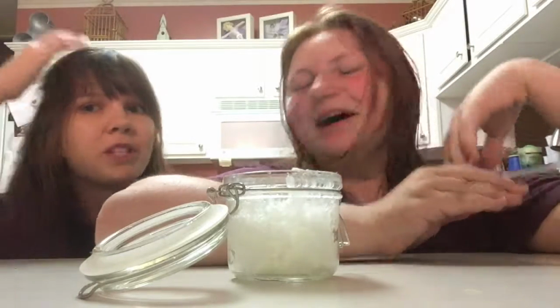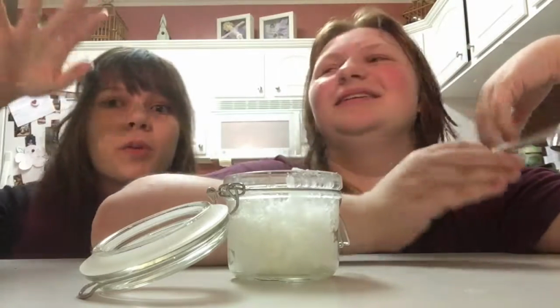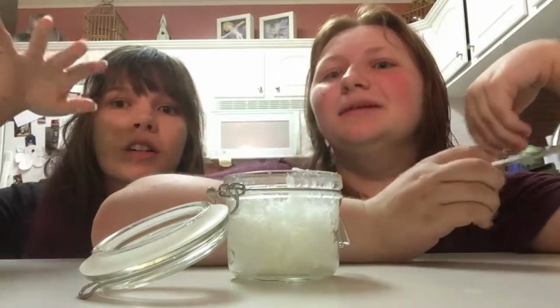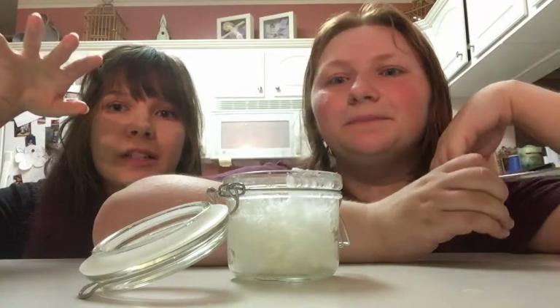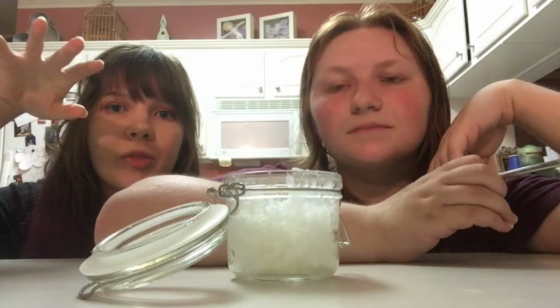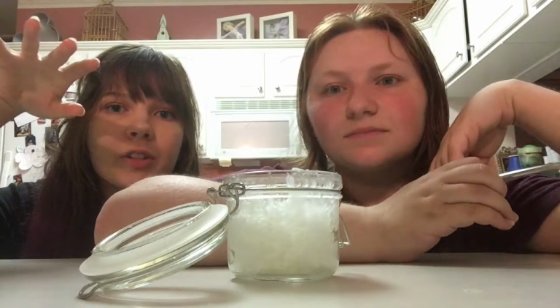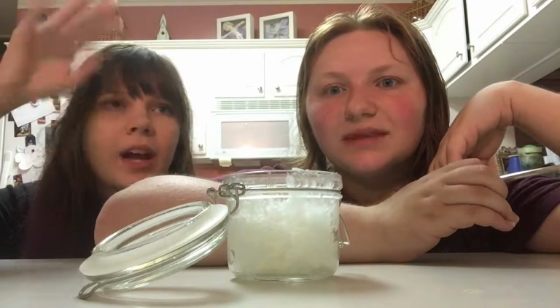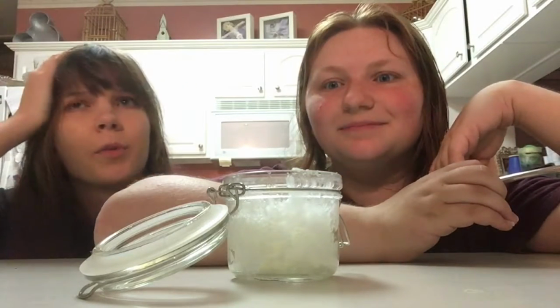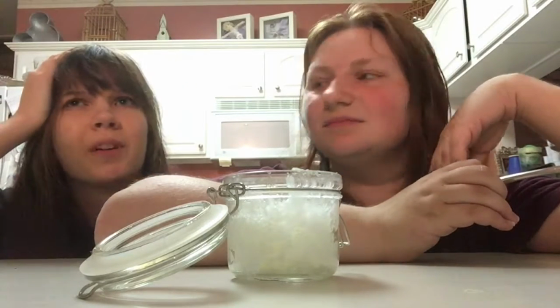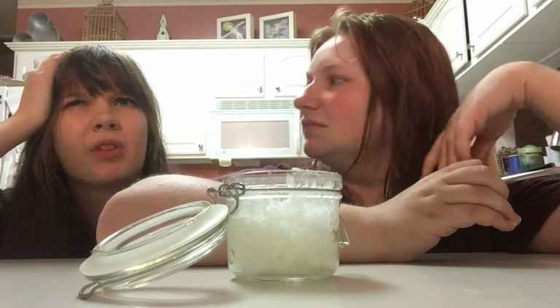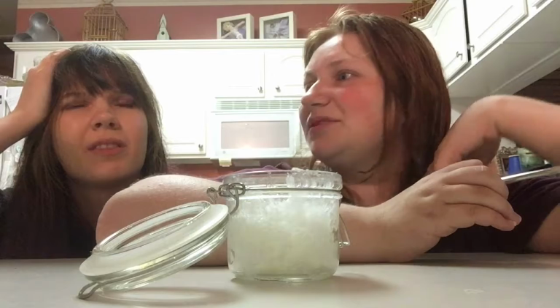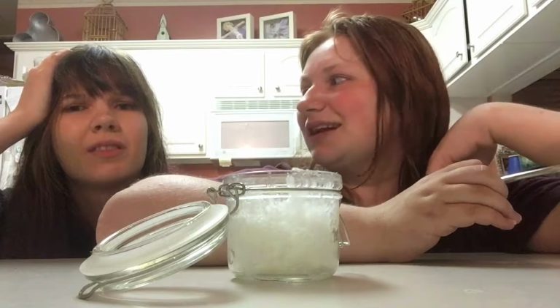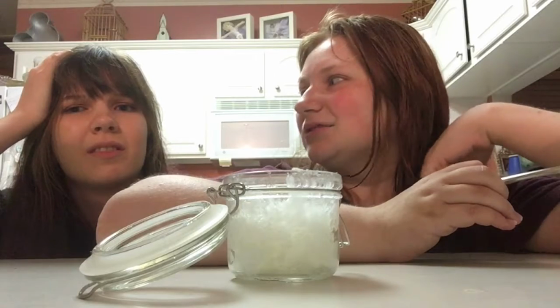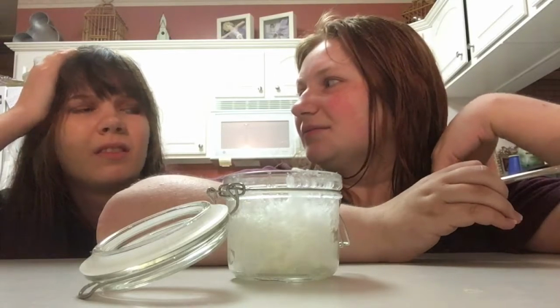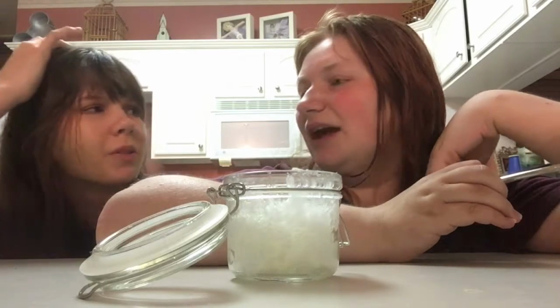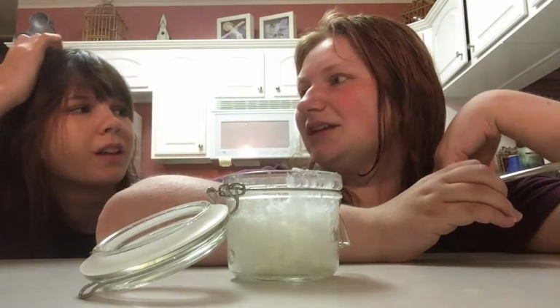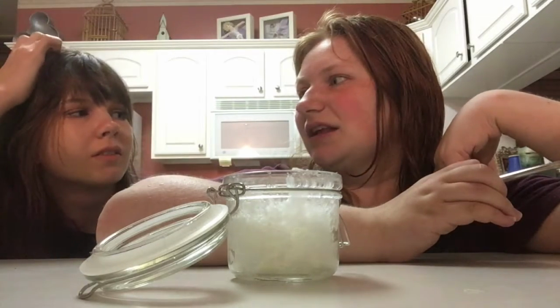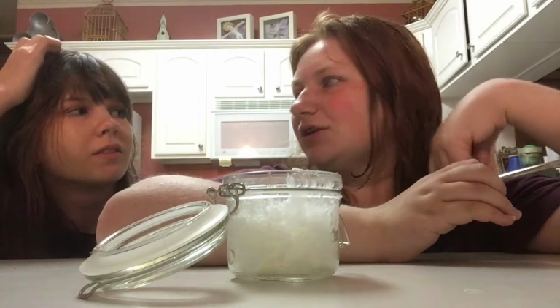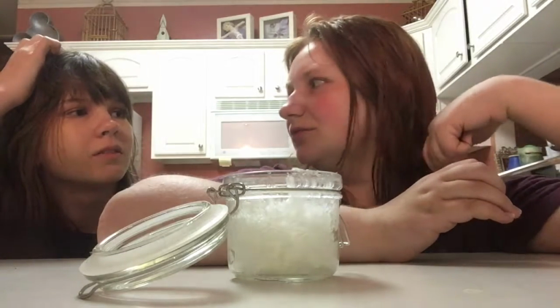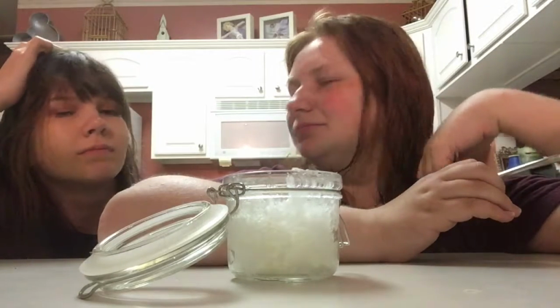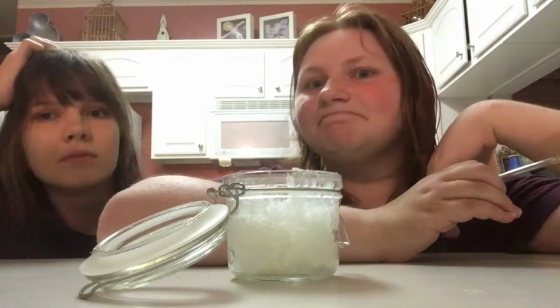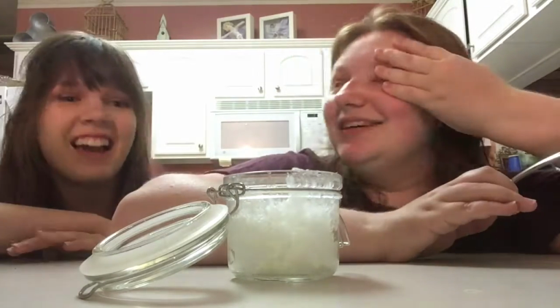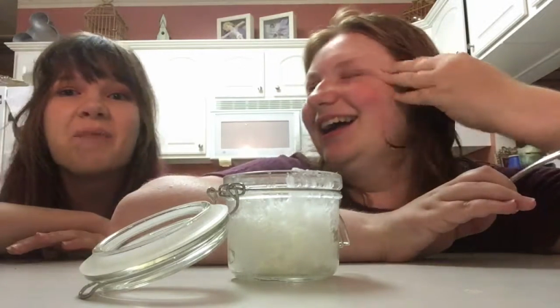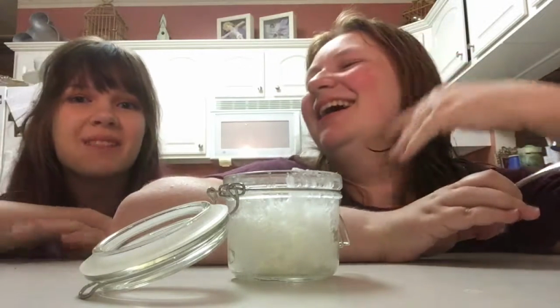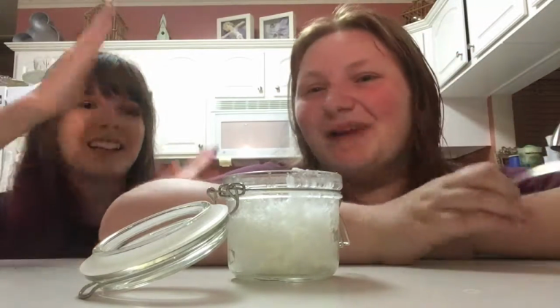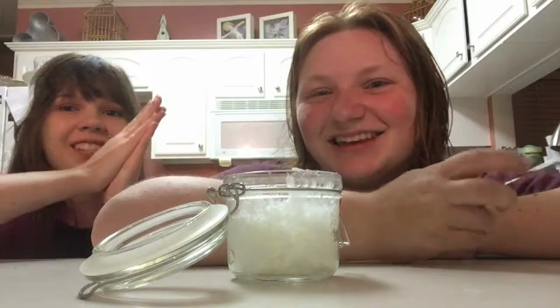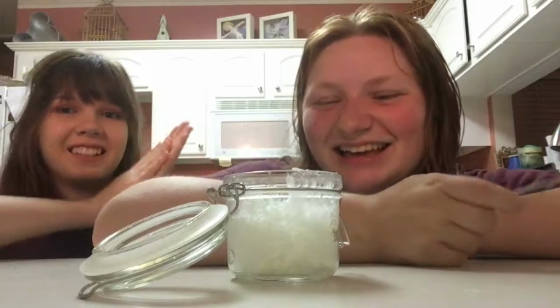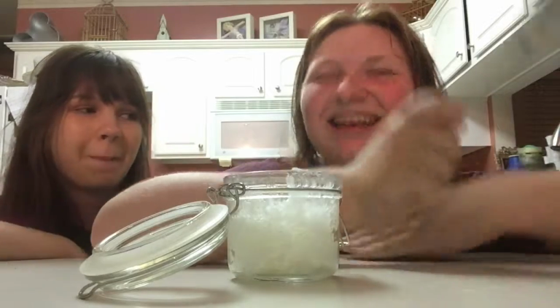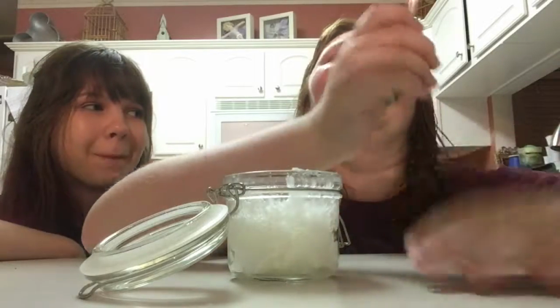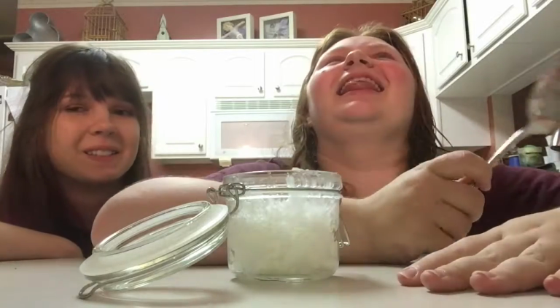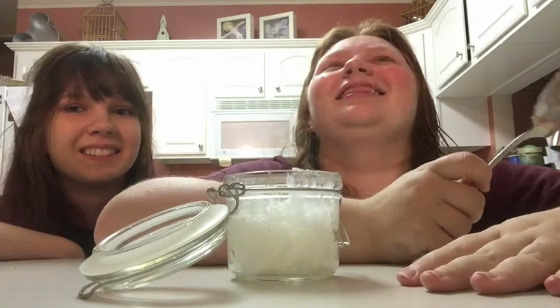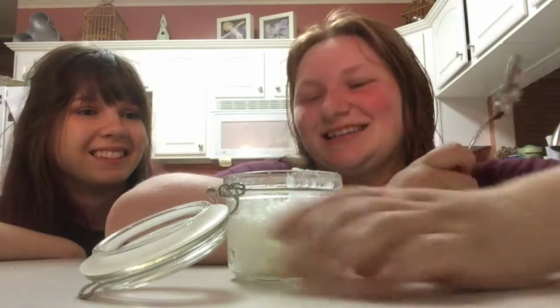But don't worry, we're not unclean. This was like three or four years ago — I can't even remember when it was. Like three years ago? I was still in high school, yeah, it had to be at least like three years ago. Anyway, back to making lotion.